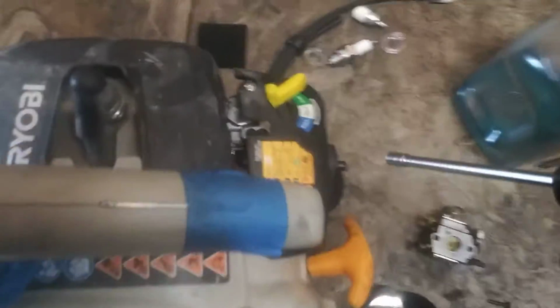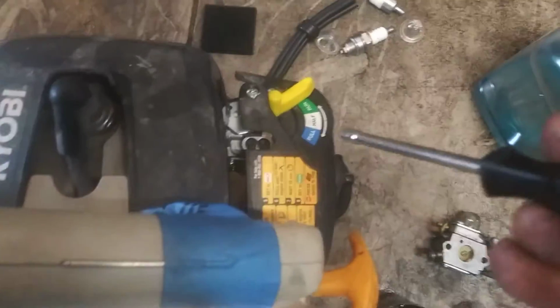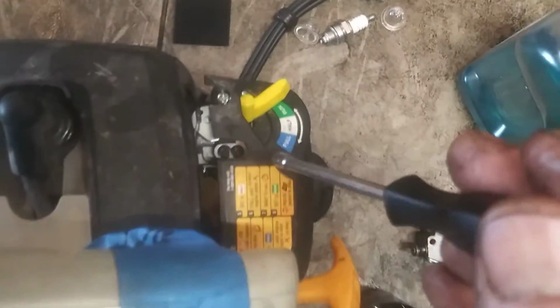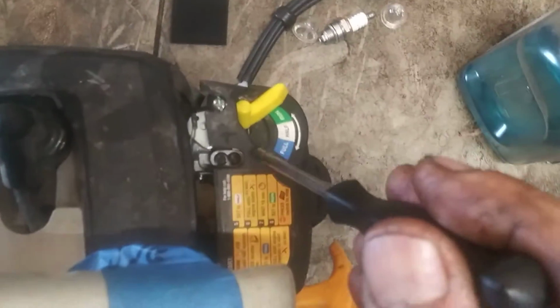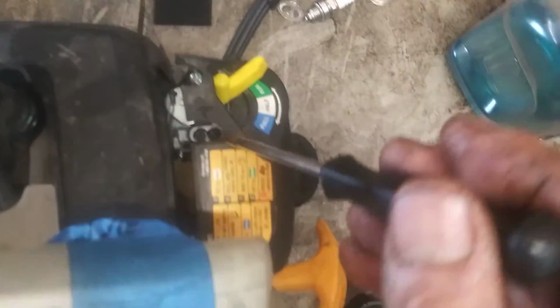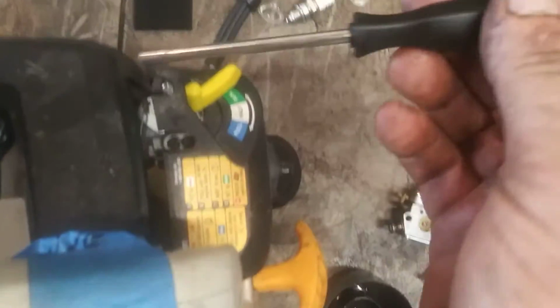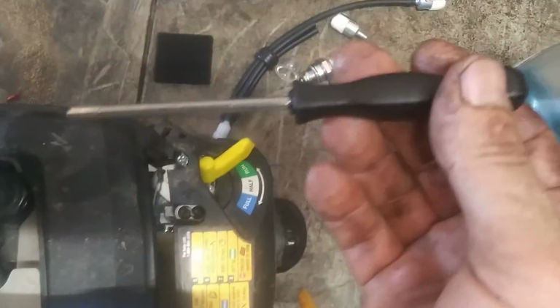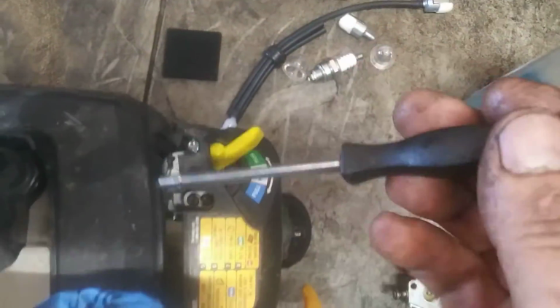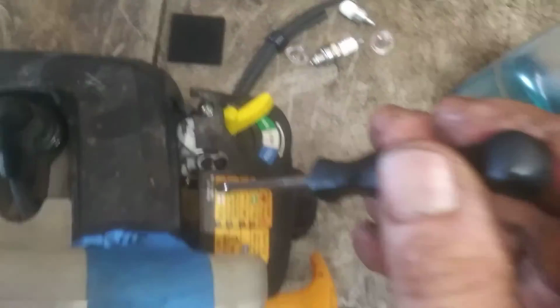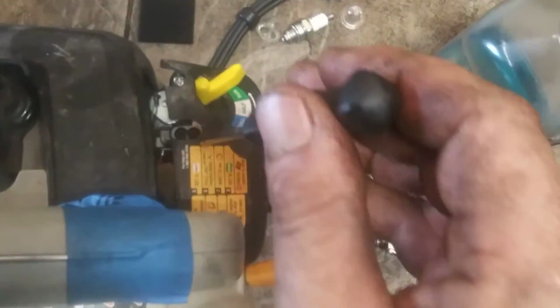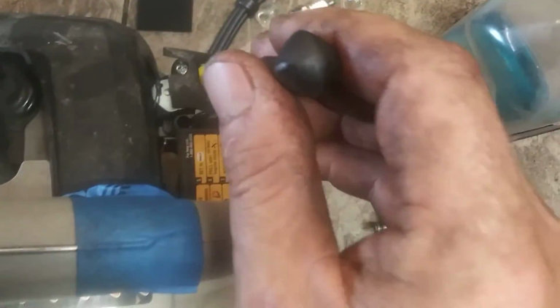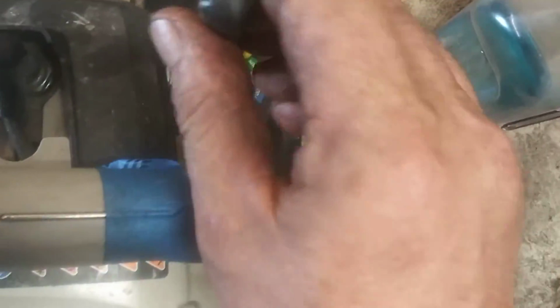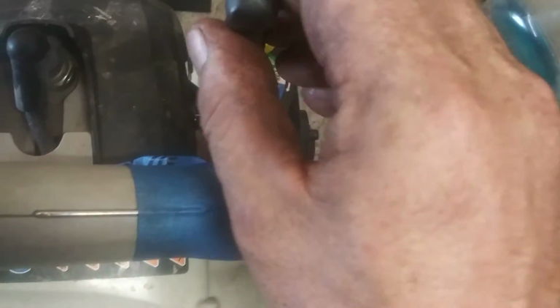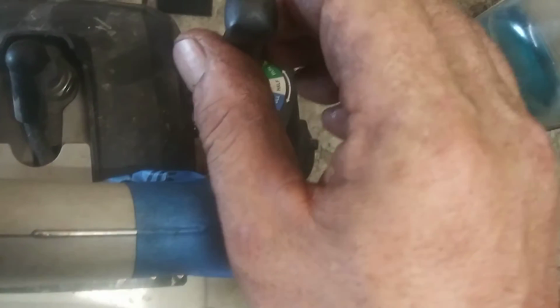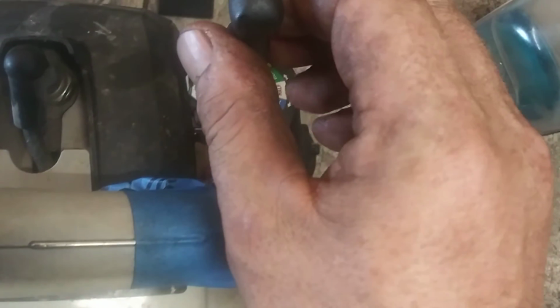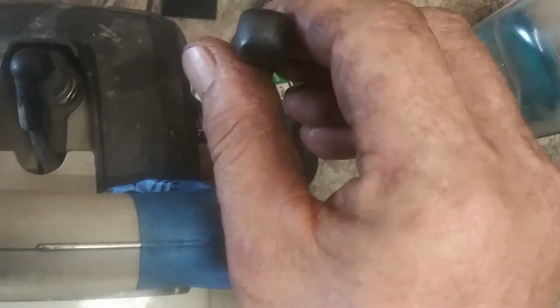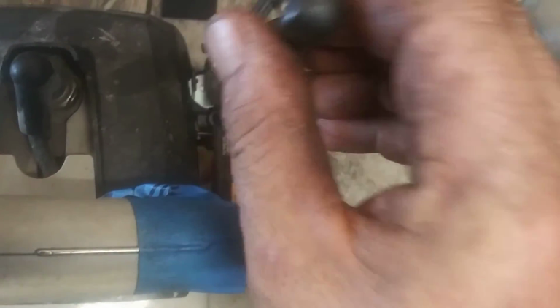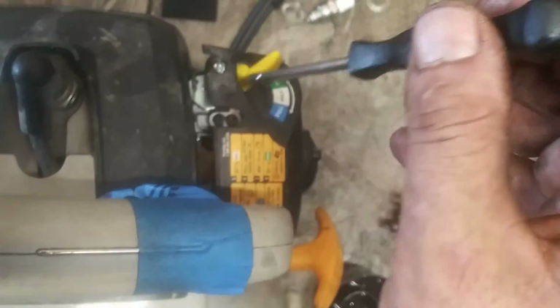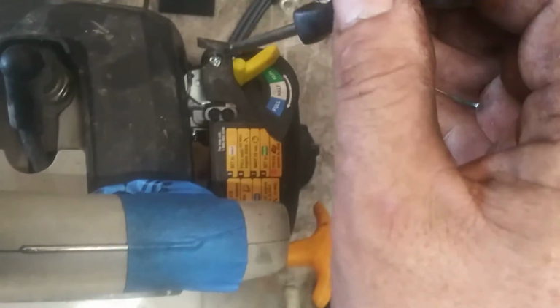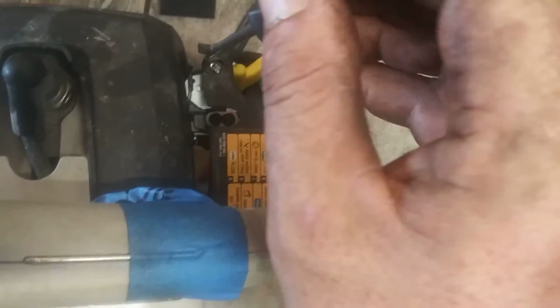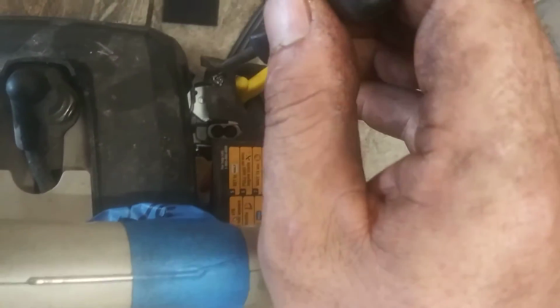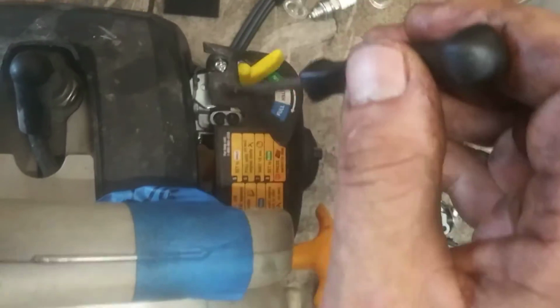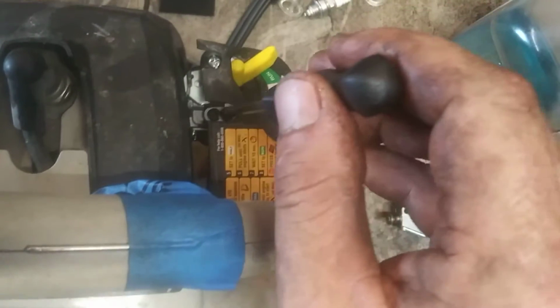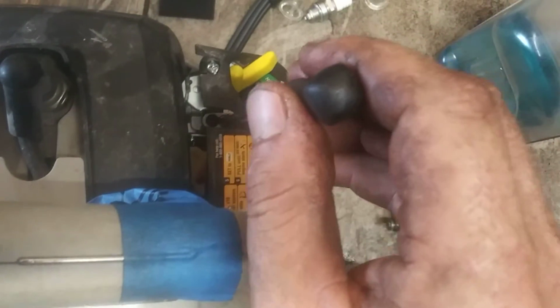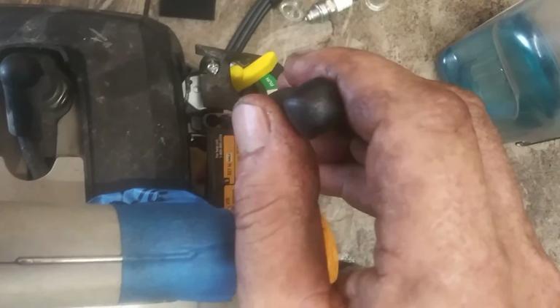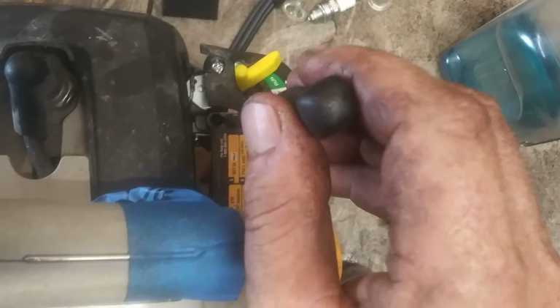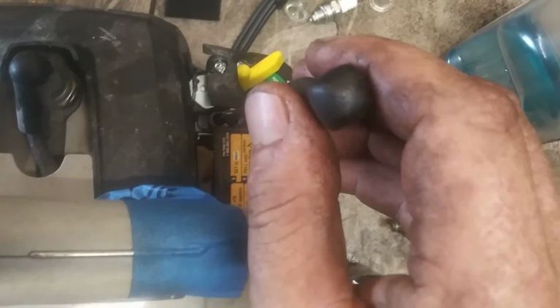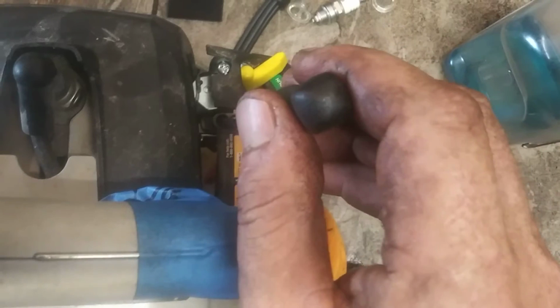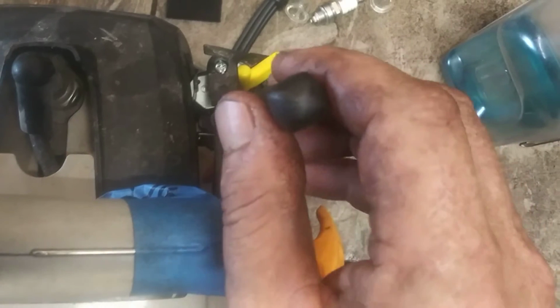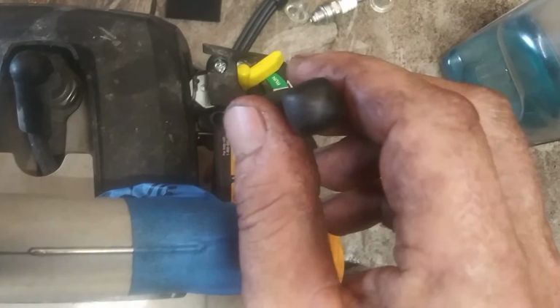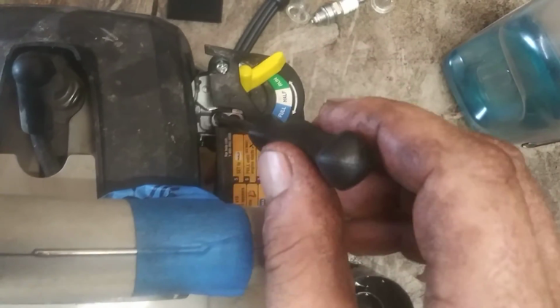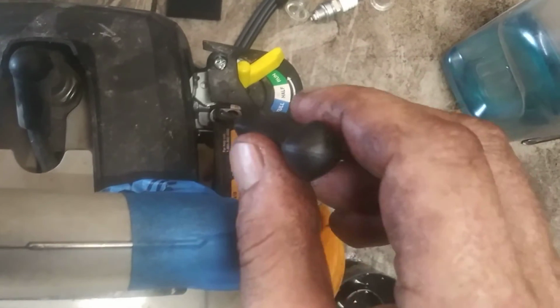Your adjustment screws are going to be right here. This is a Pac-Man screw adjustment, and it fits in it perfectly. That's your idle, this is your high-end adjustment, and this is your low-end adjustment.